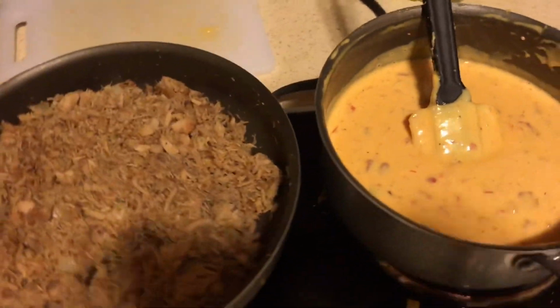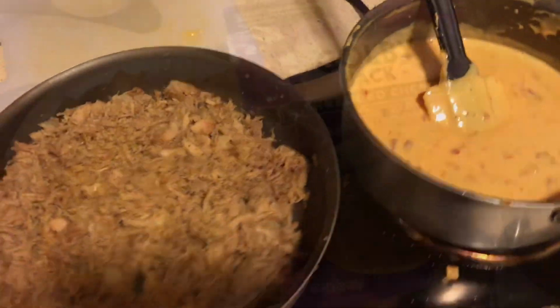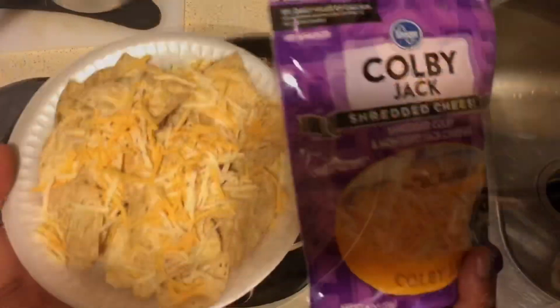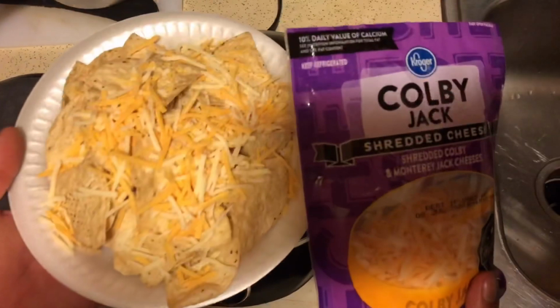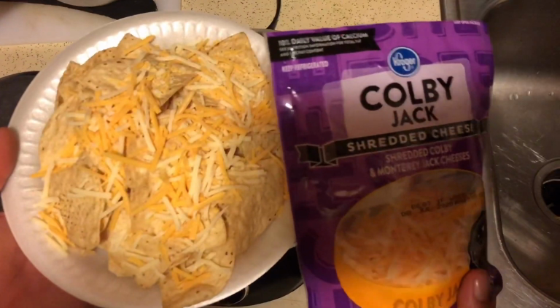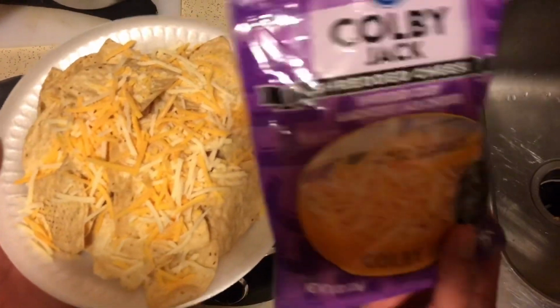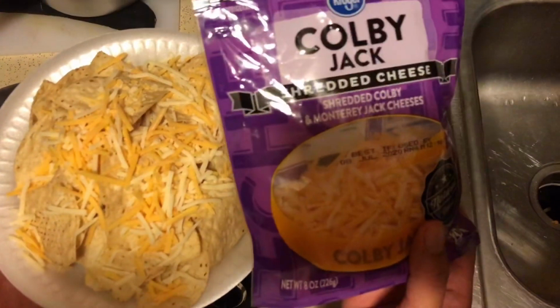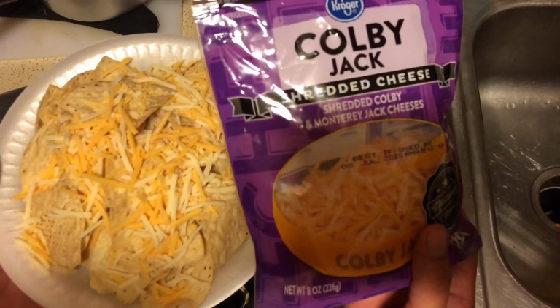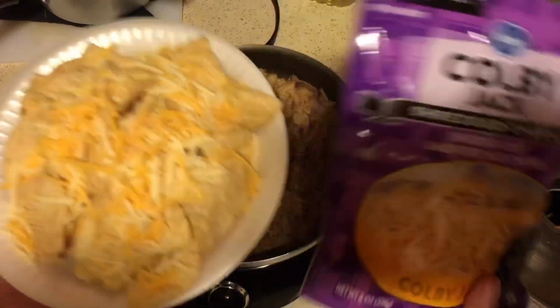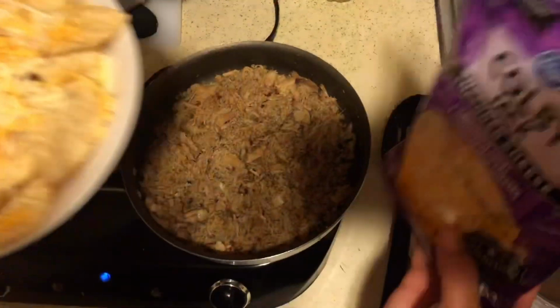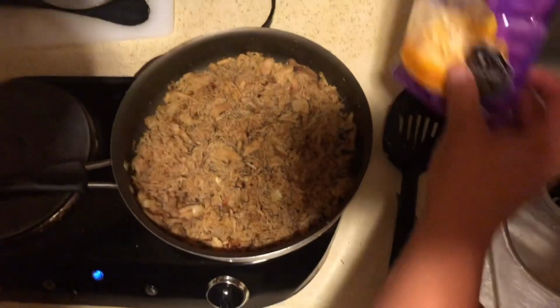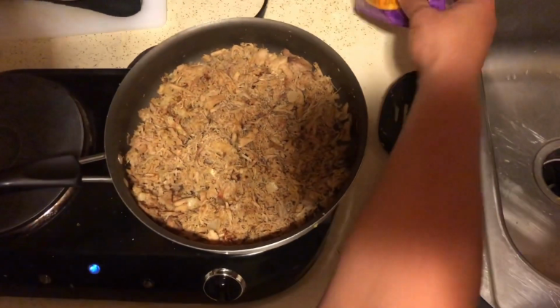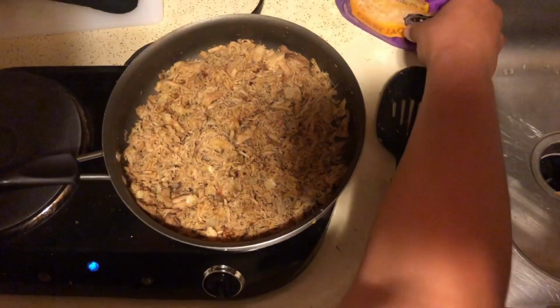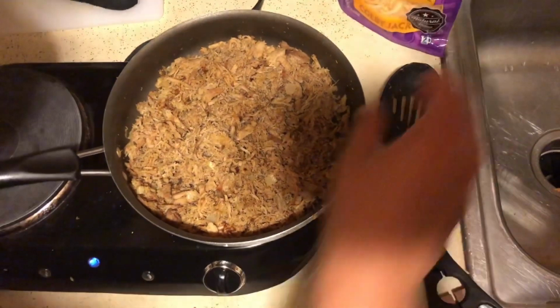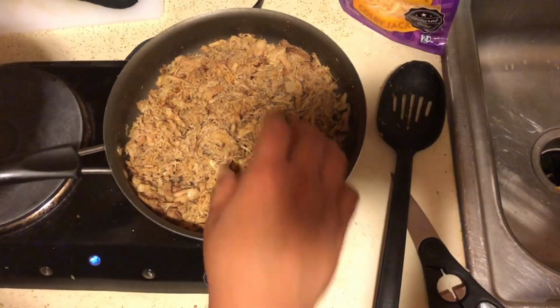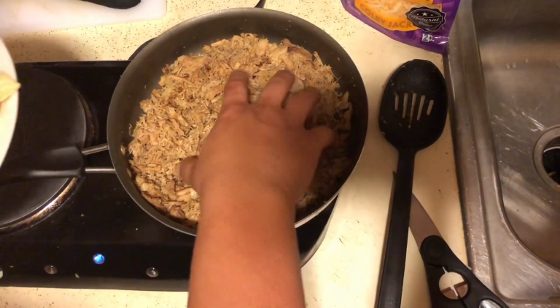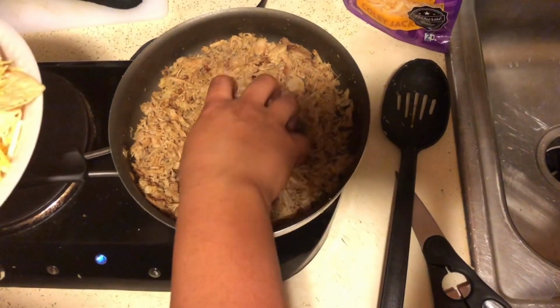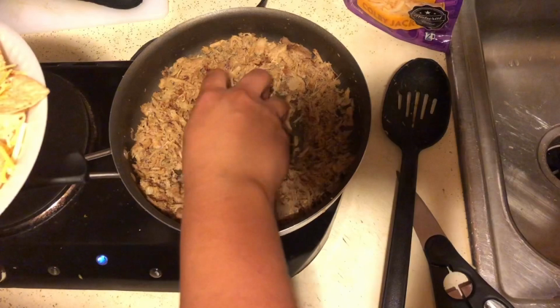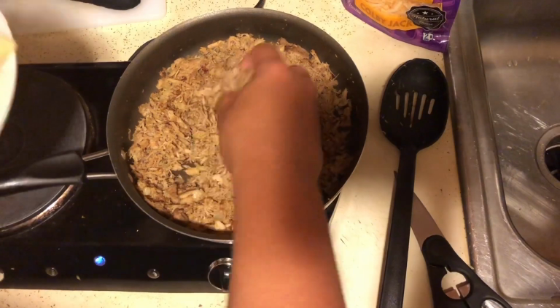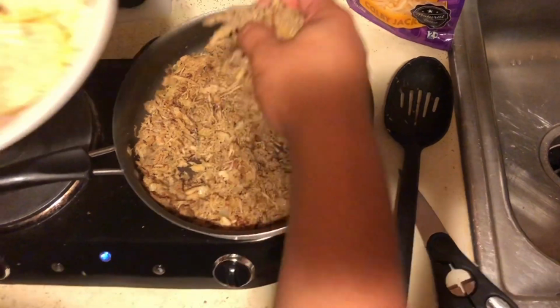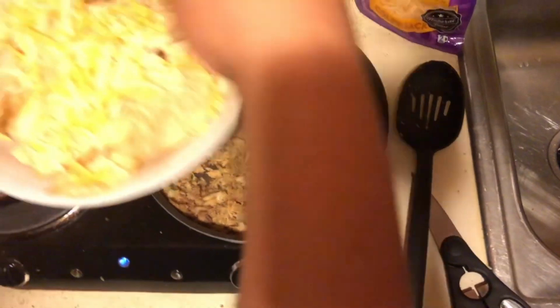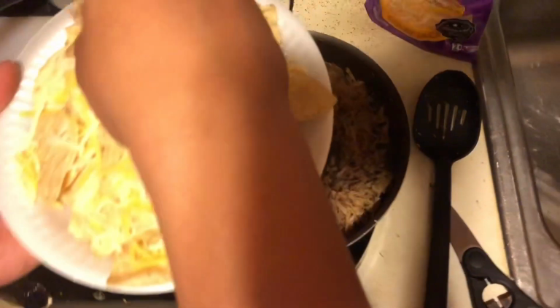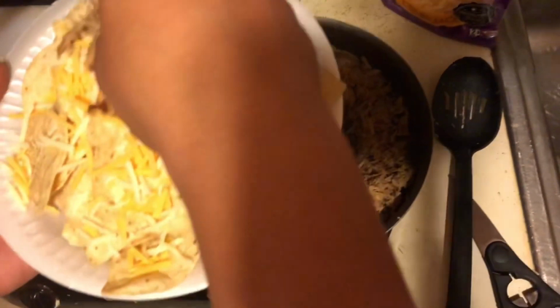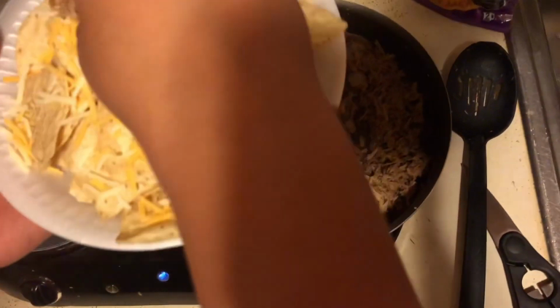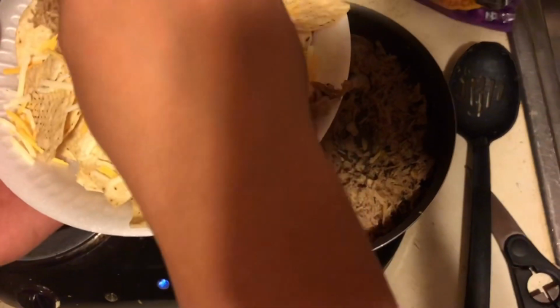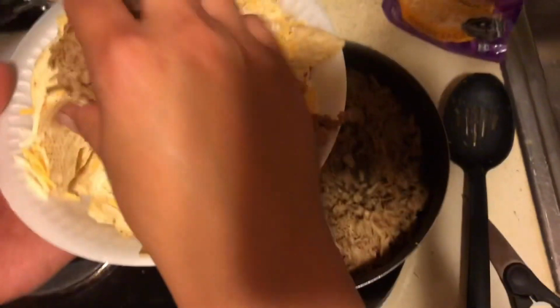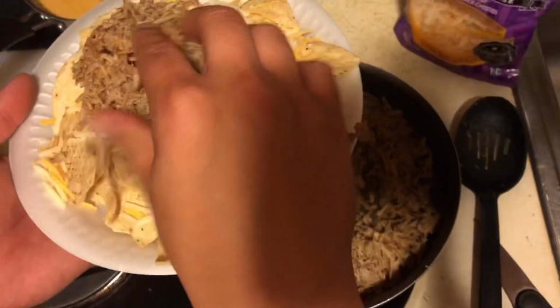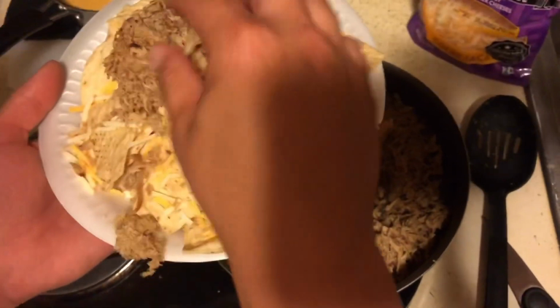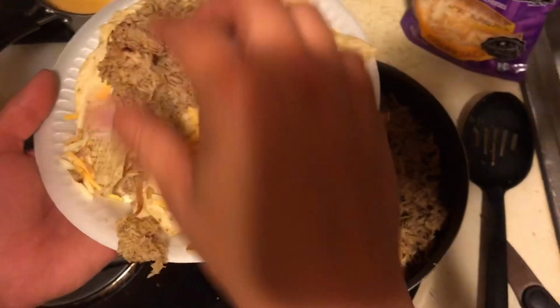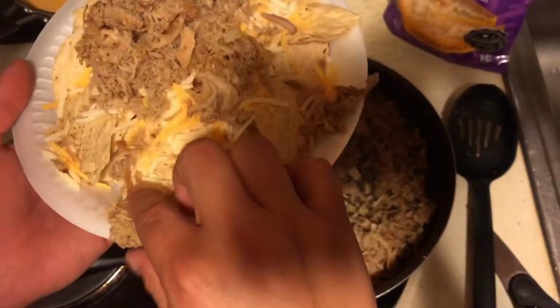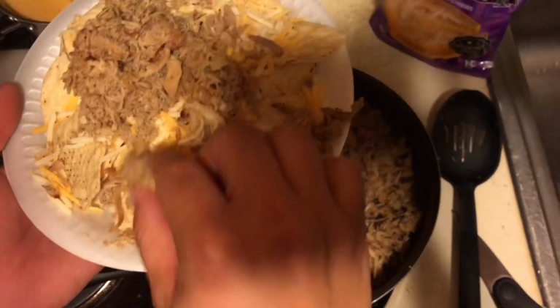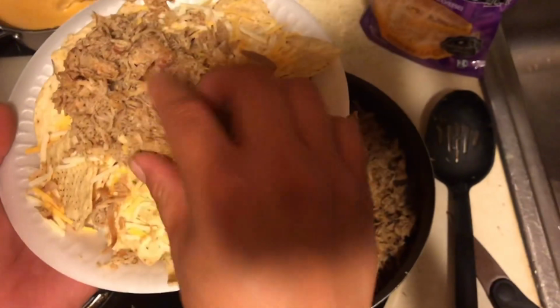Guys, so we got some chips, there's some Colby jack cheese on top. You're going to grab yourself a nice little handful of that shredded pulled pork.